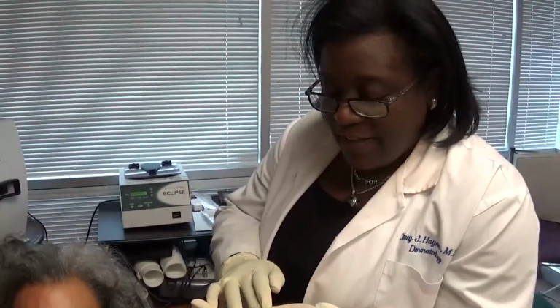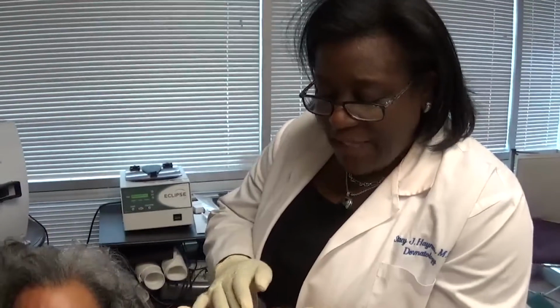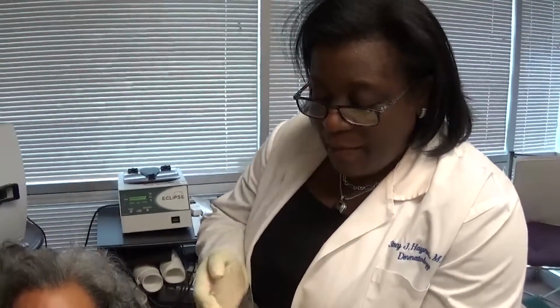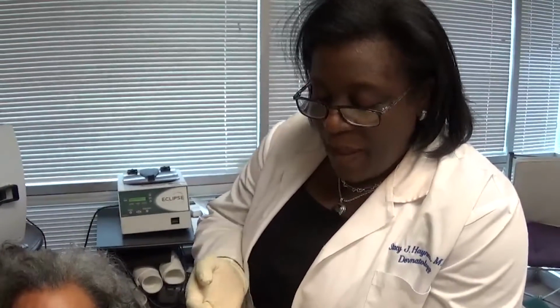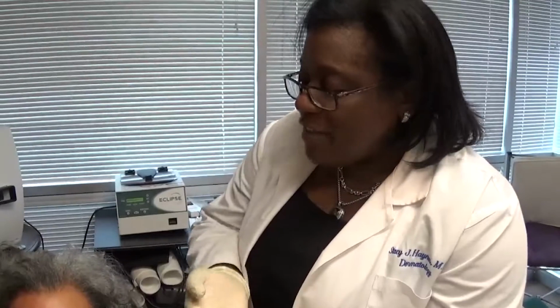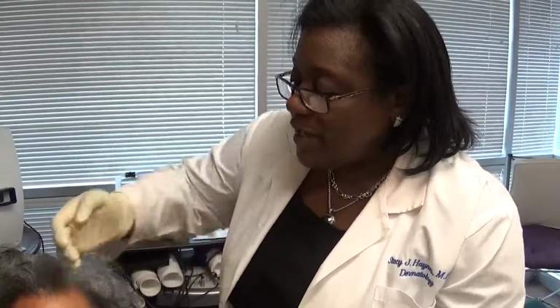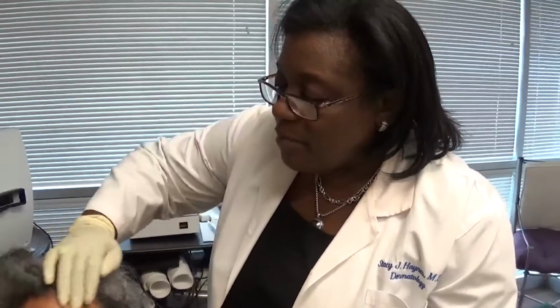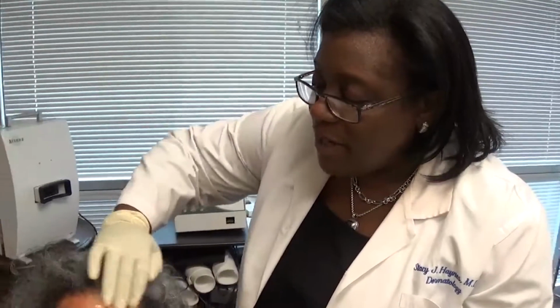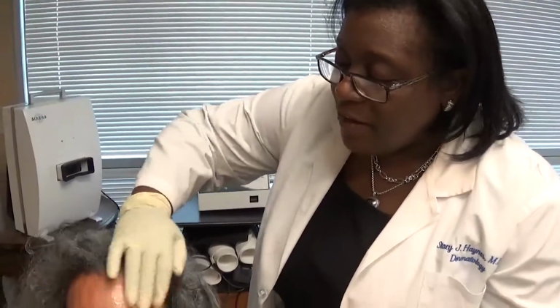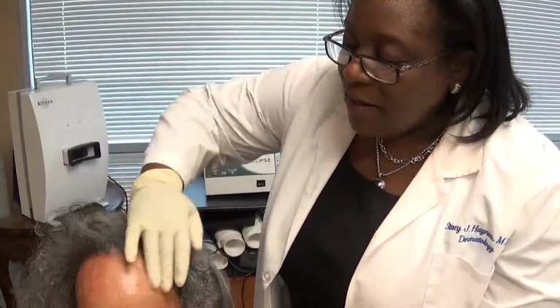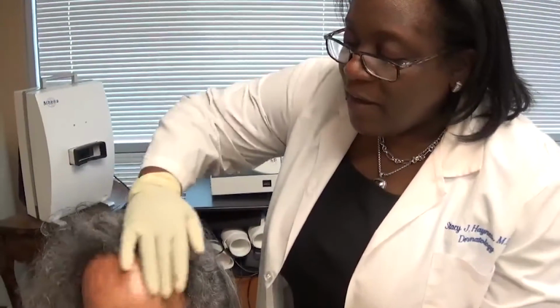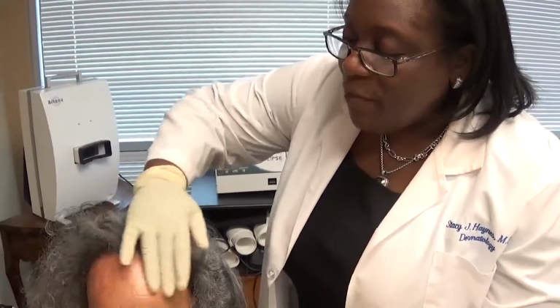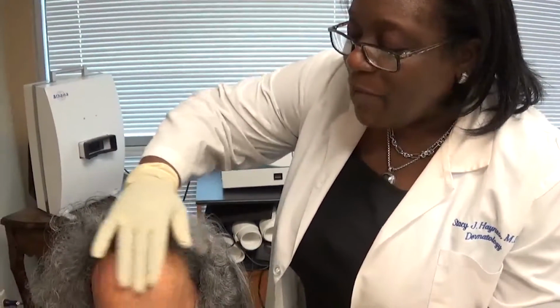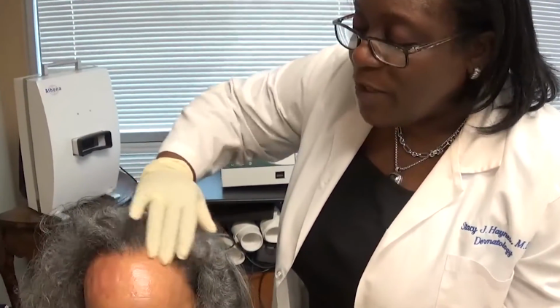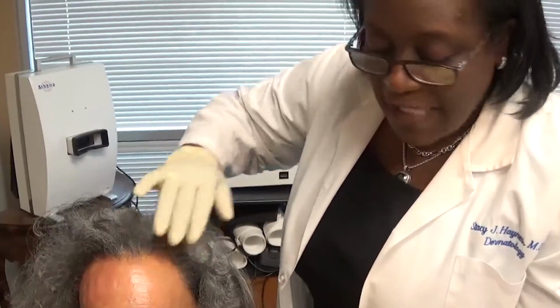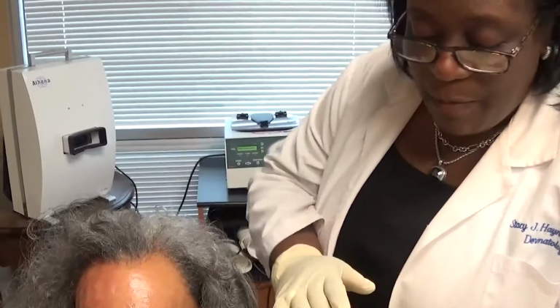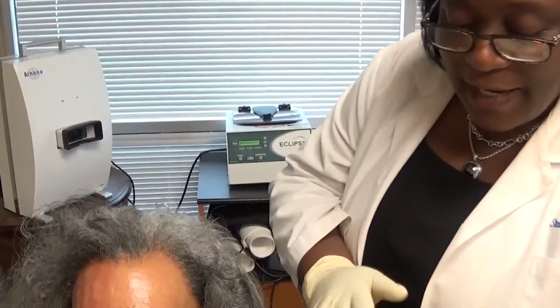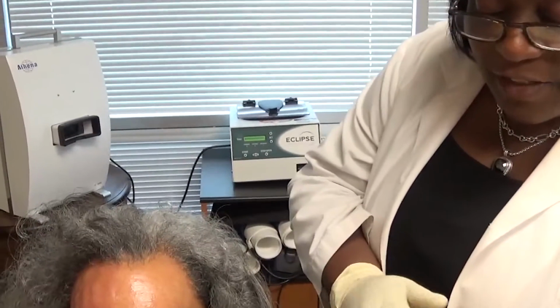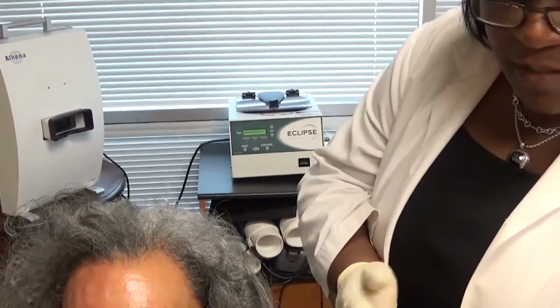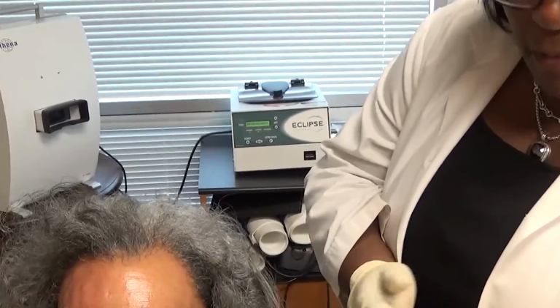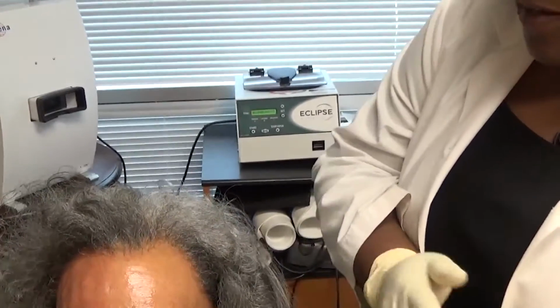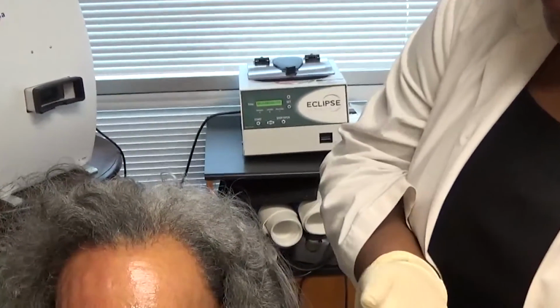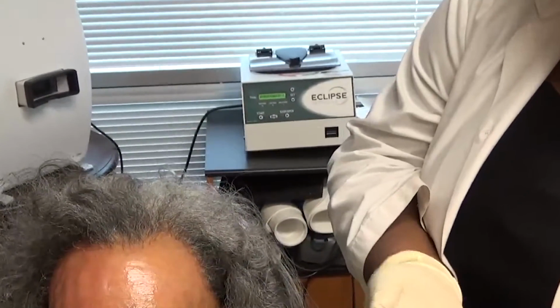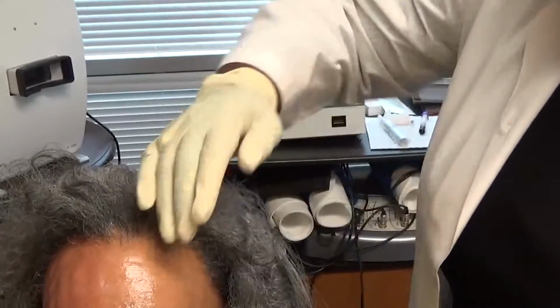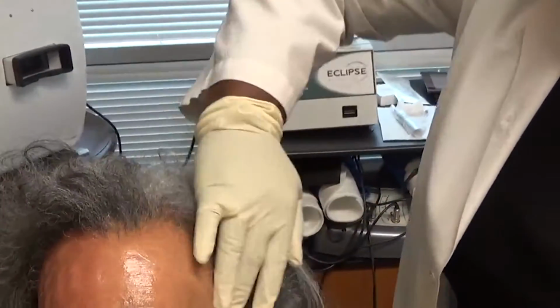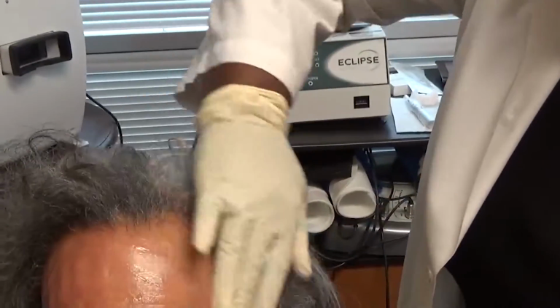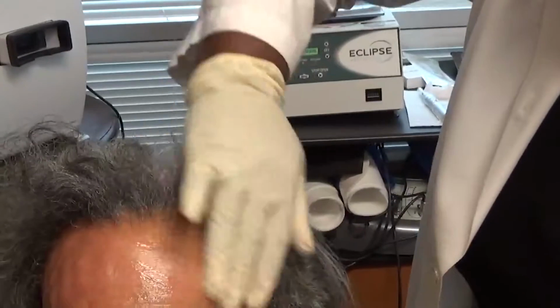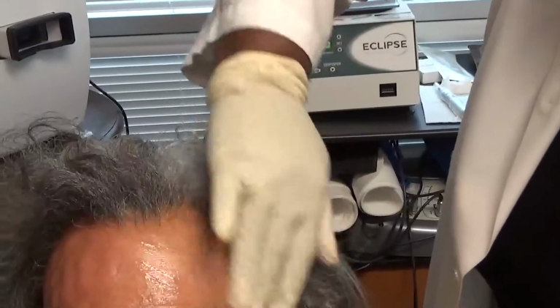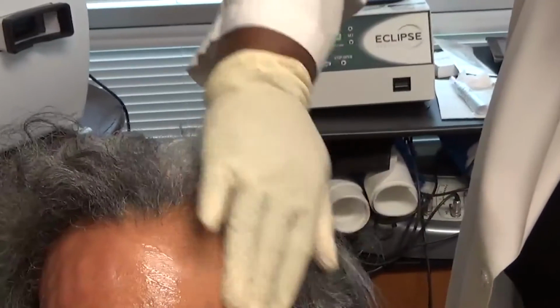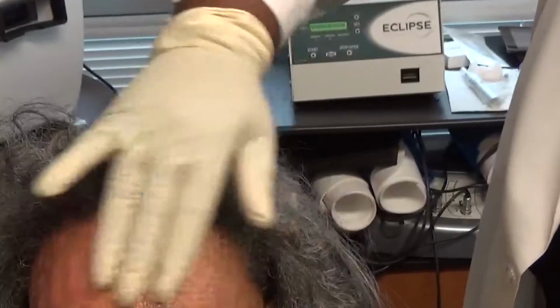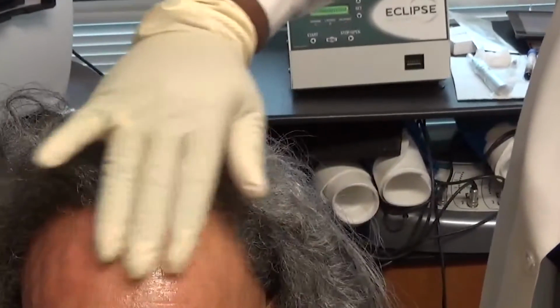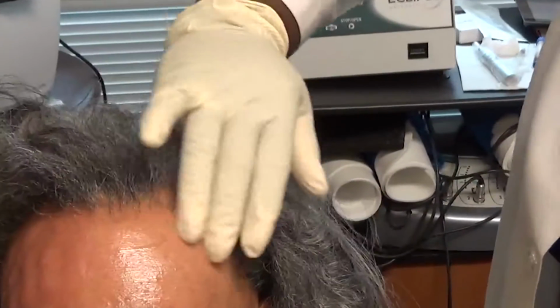So this time I actually mixed my Amnion with my platelet-rich plasma, and I'm applying it — I just mixed it in the palm of my hand. When I finish after the Micropin, I'm going to apply the Amnion only.